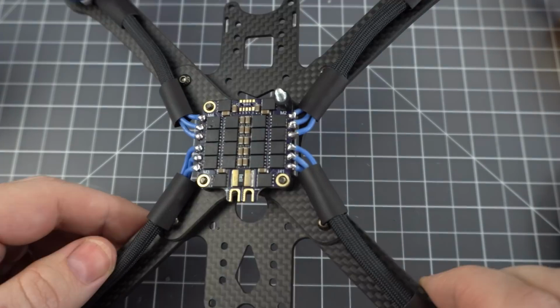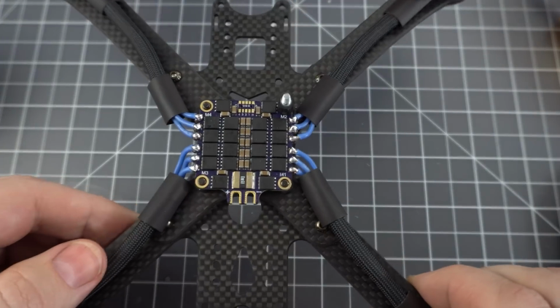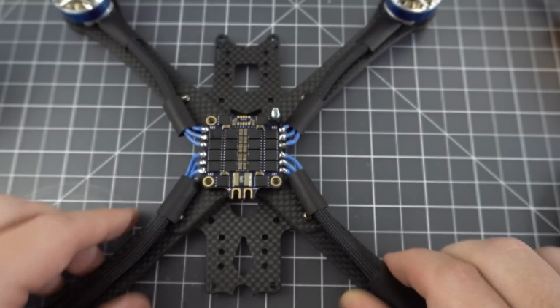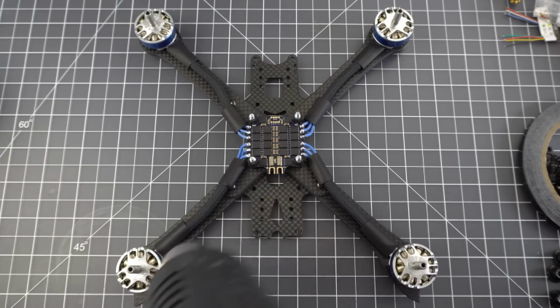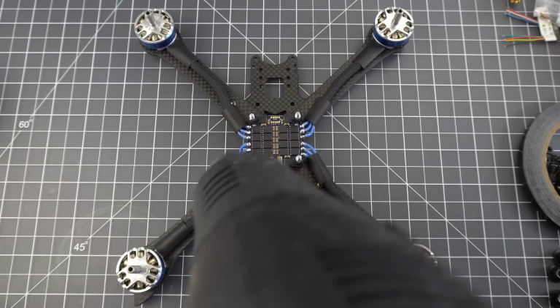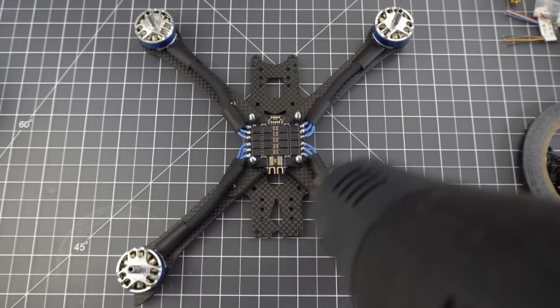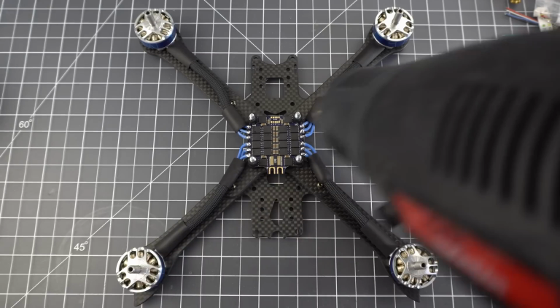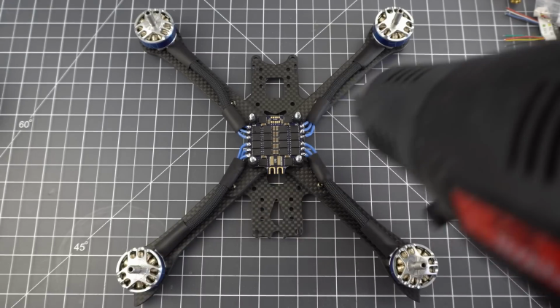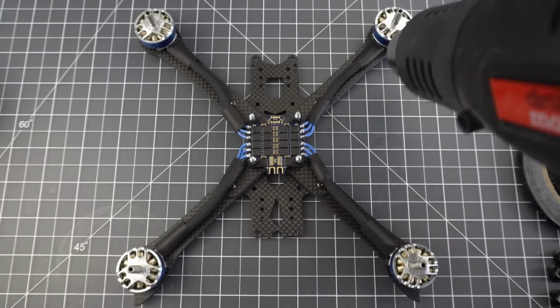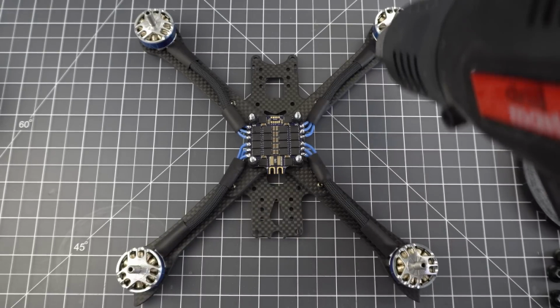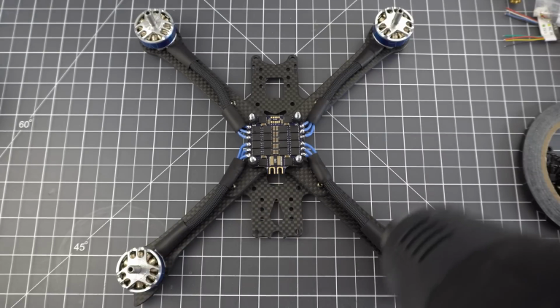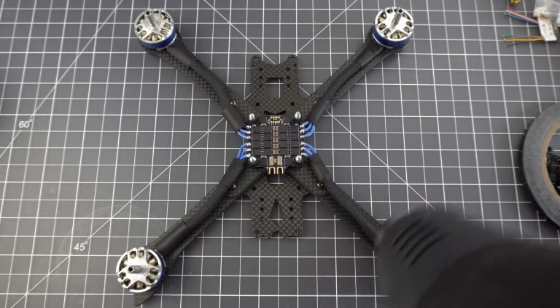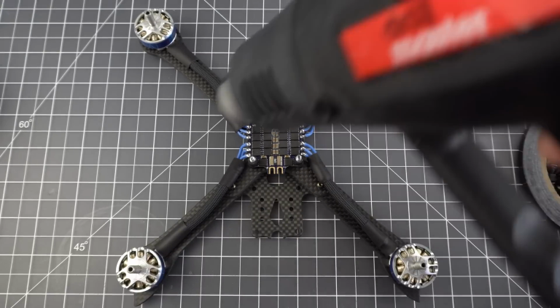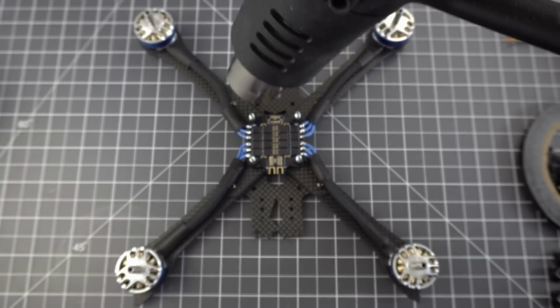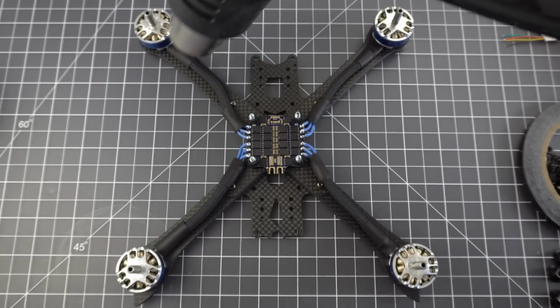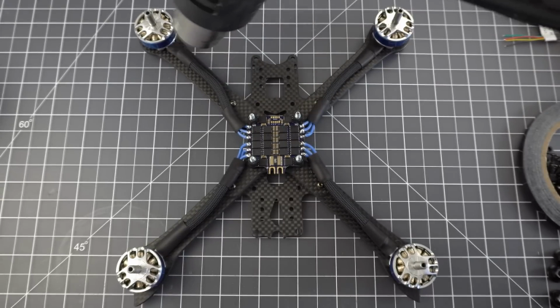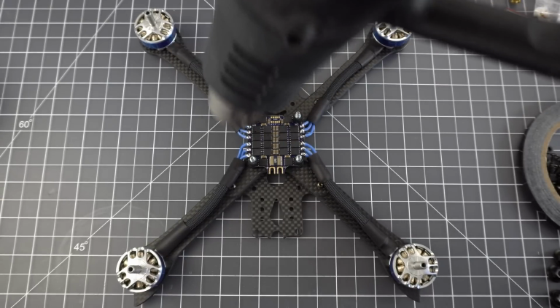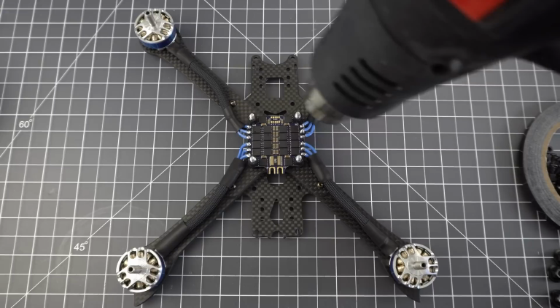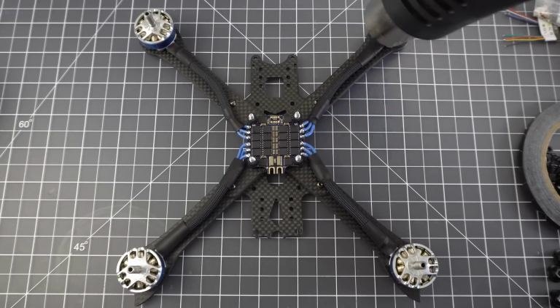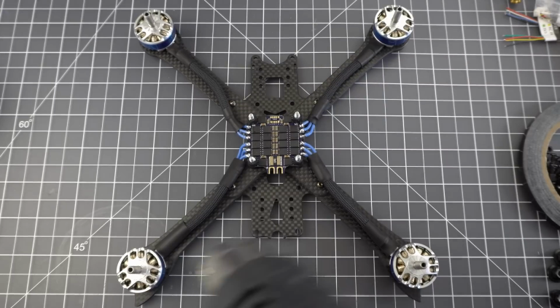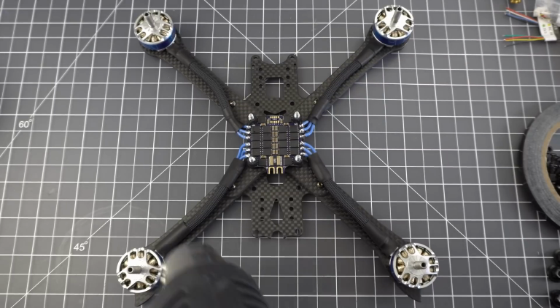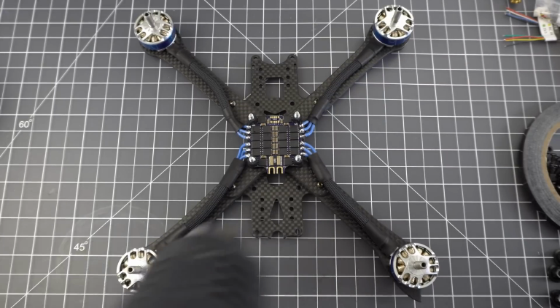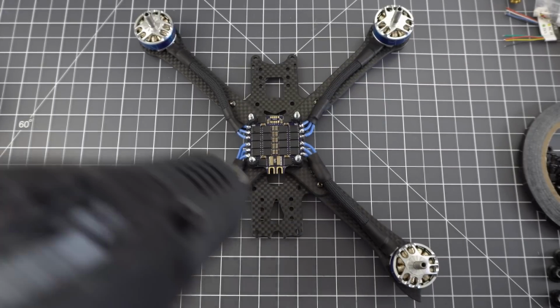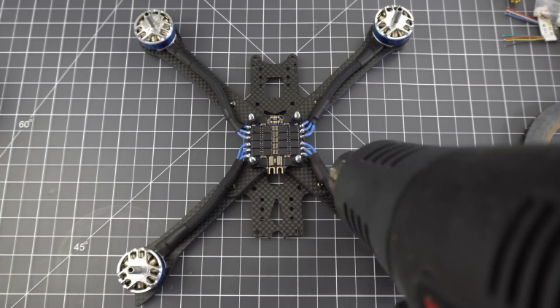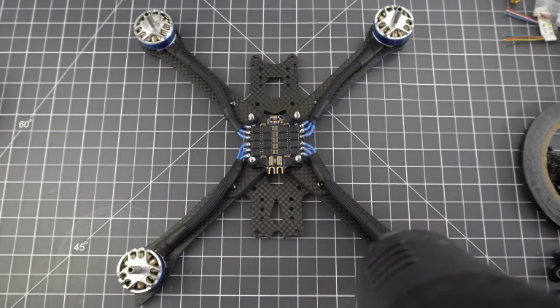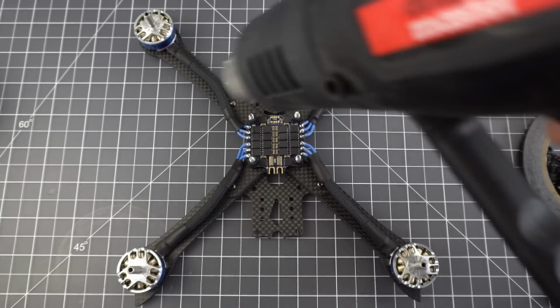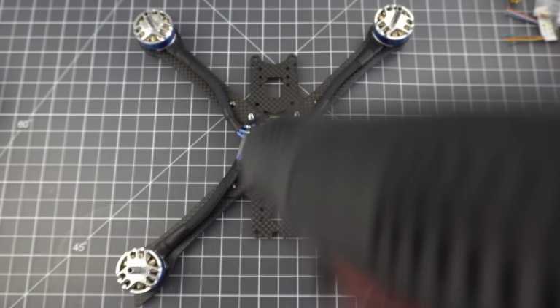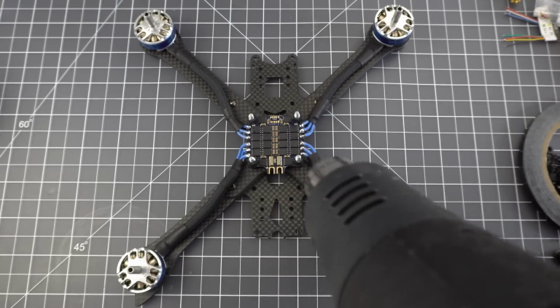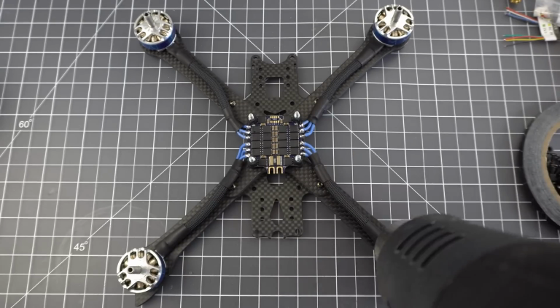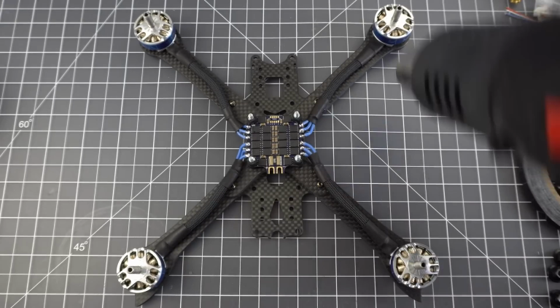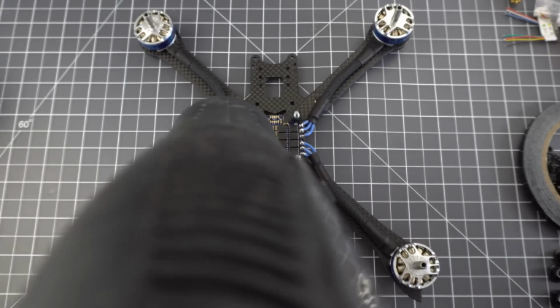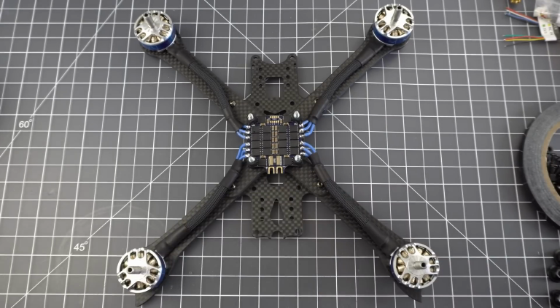Now that the motors are all soldered up, you just need to melt down the heat shrink — and this is only if you're using the Paramax to cover the motor wires.